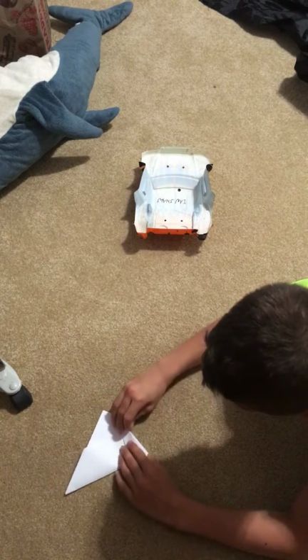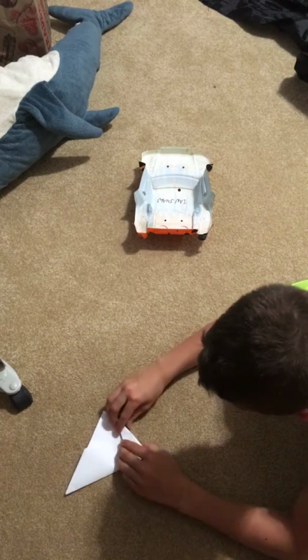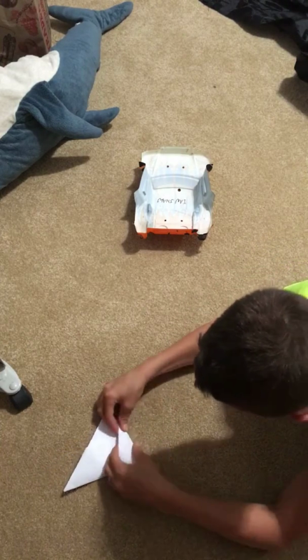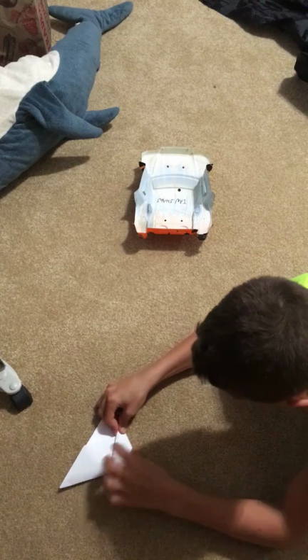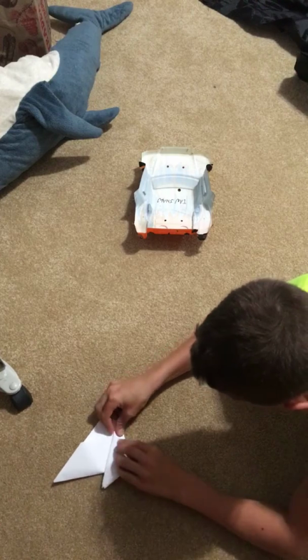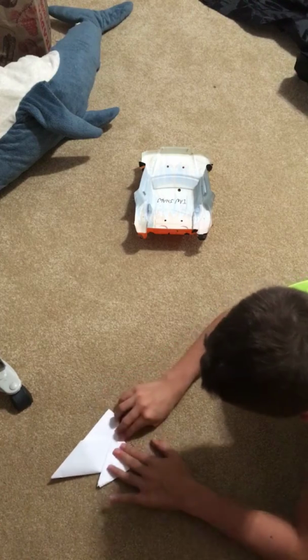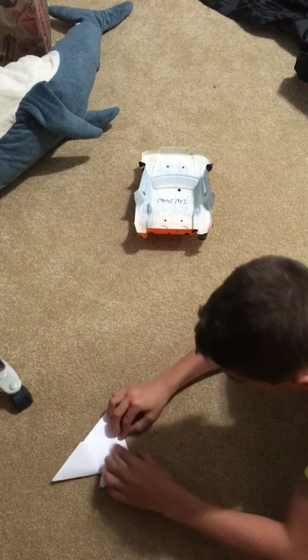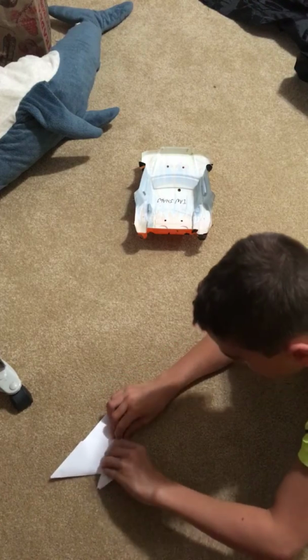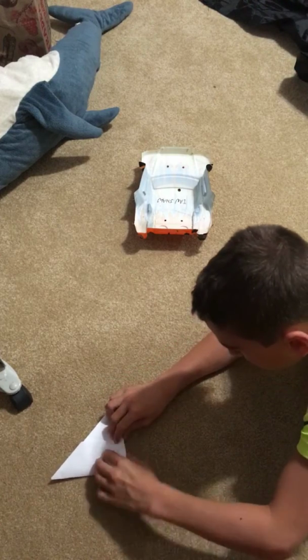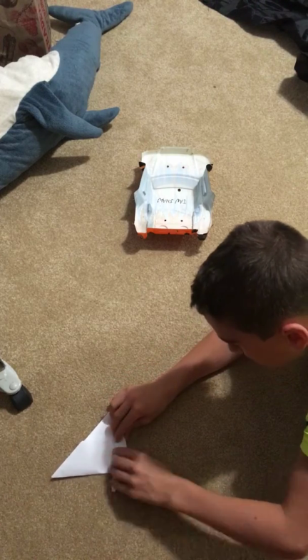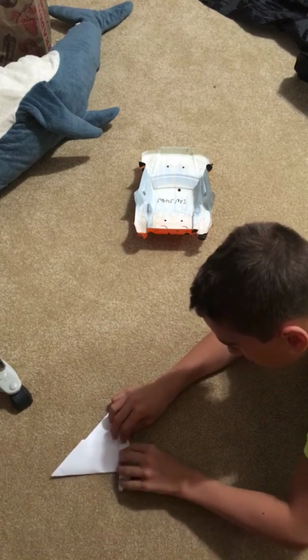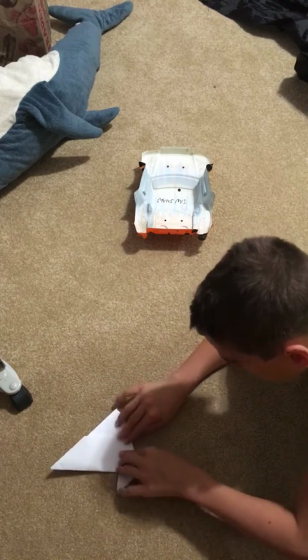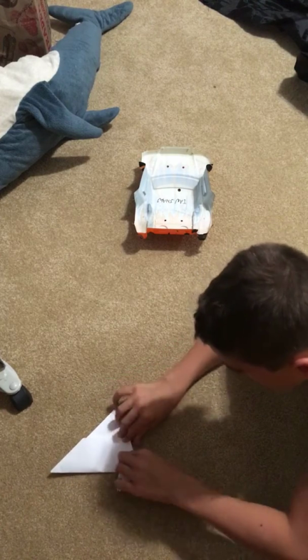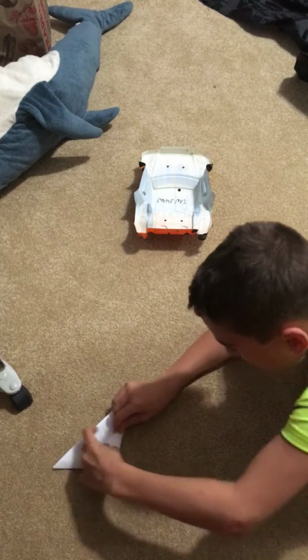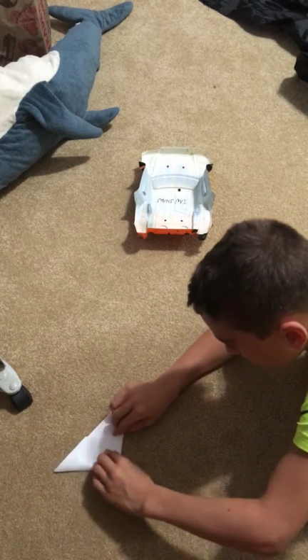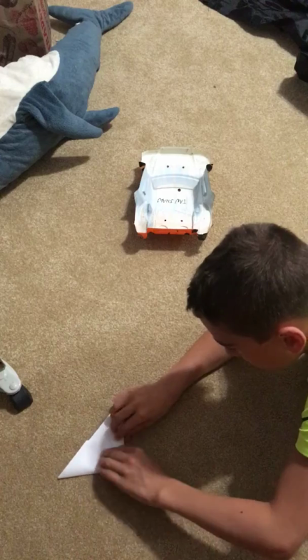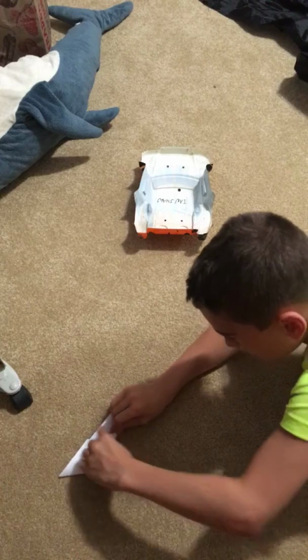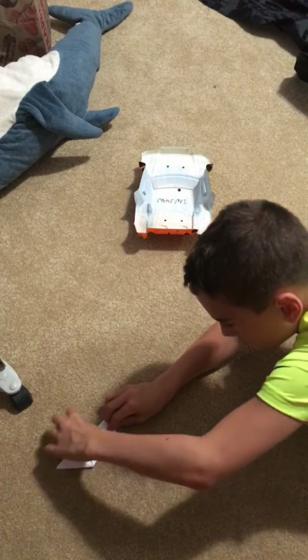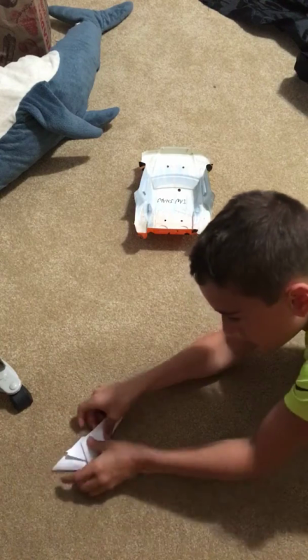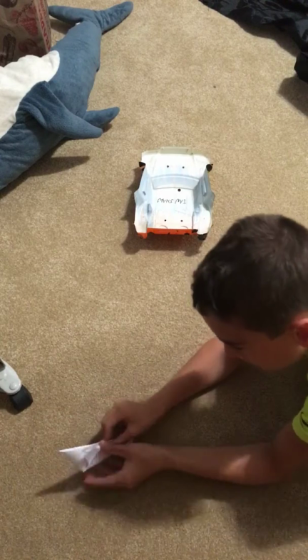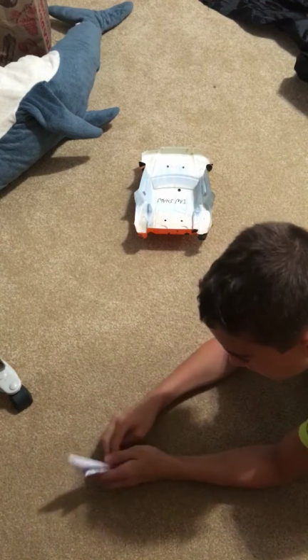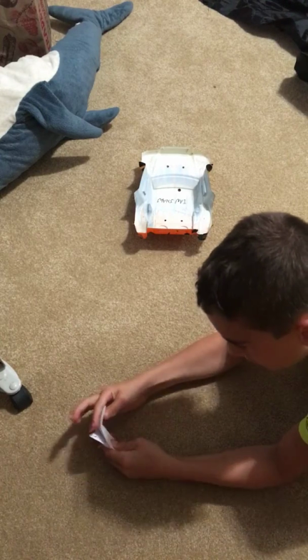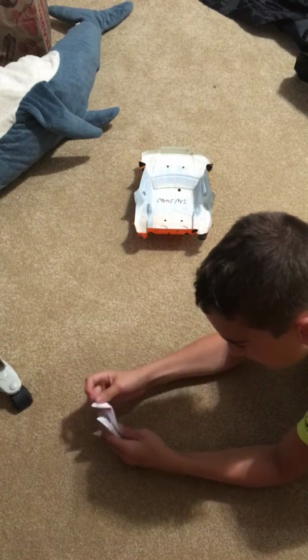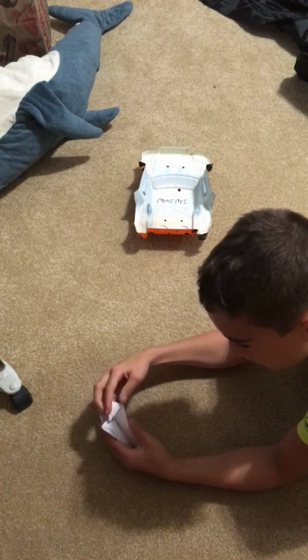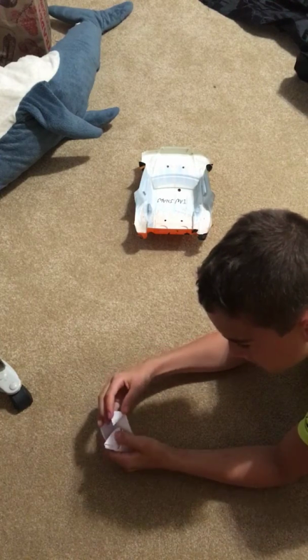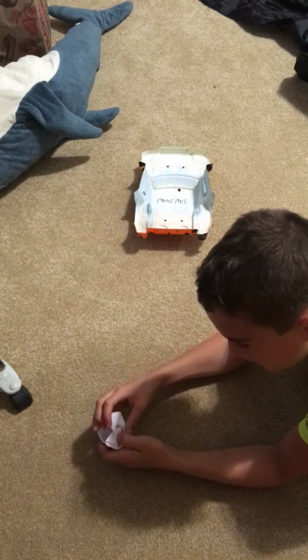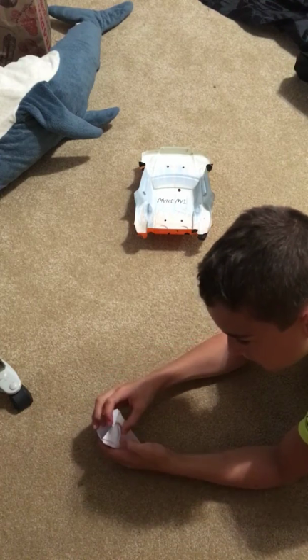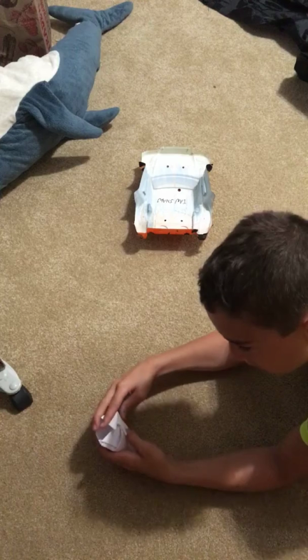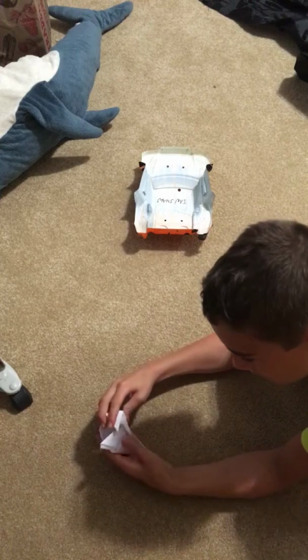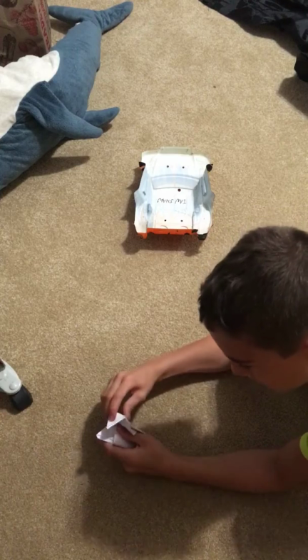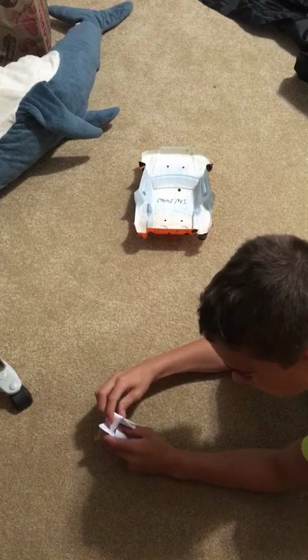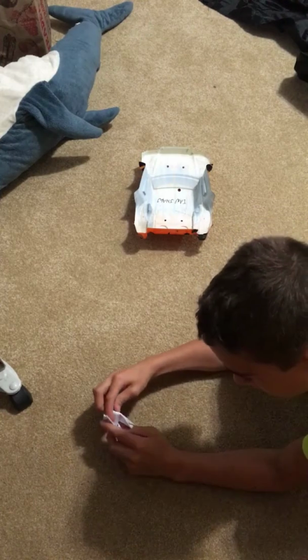And you fold it like this — one, two — and you take this extra paper and stick it in this little slot. So do that right now.